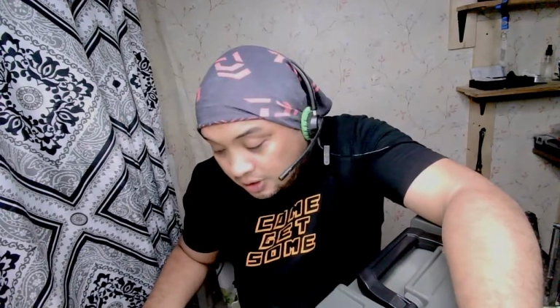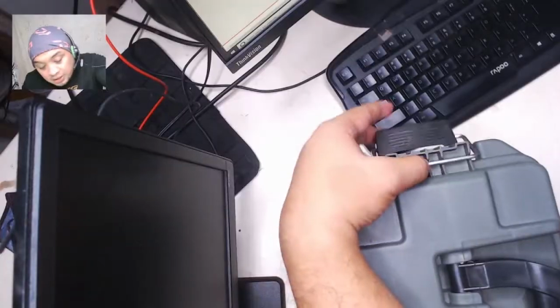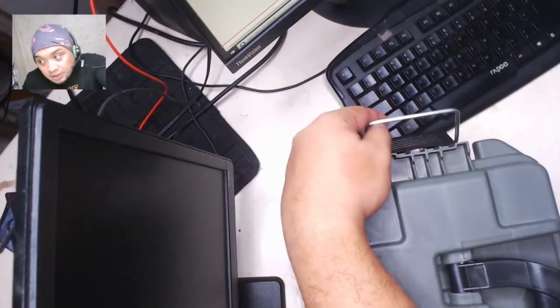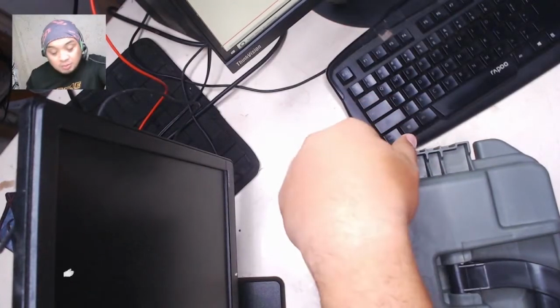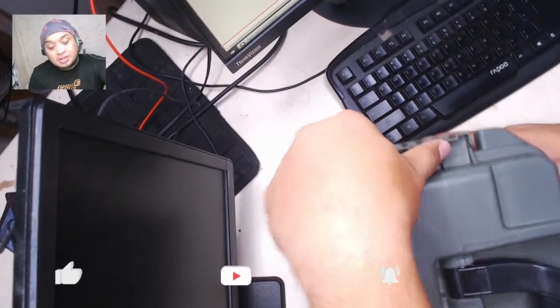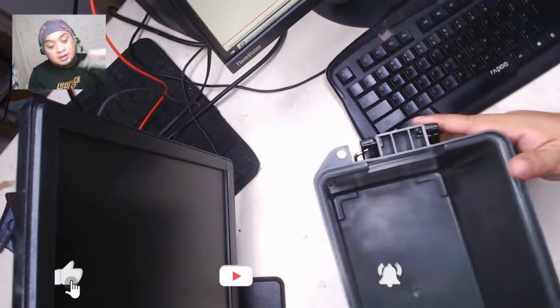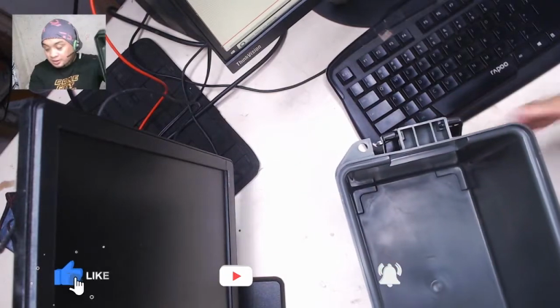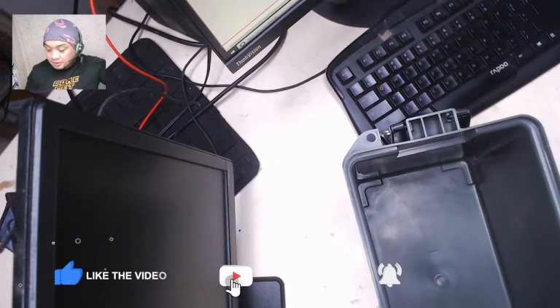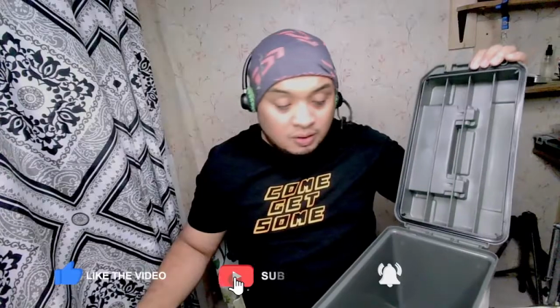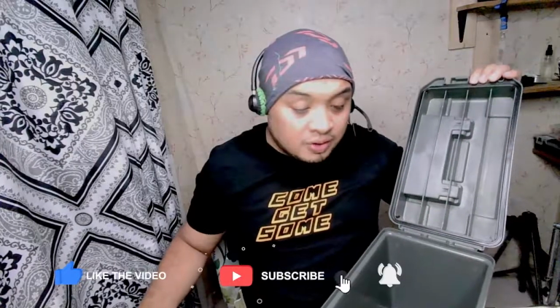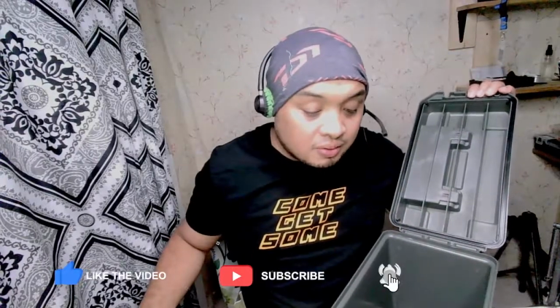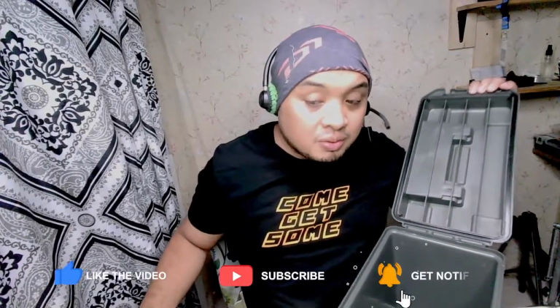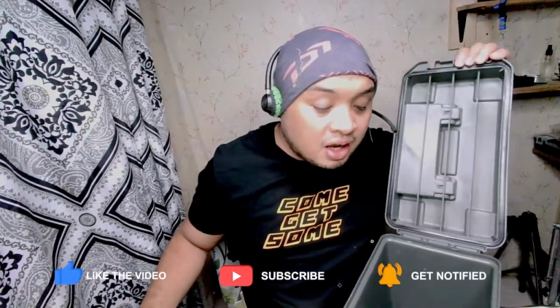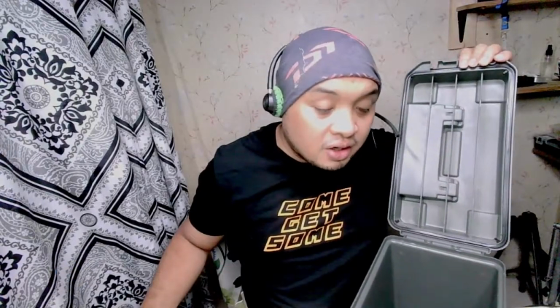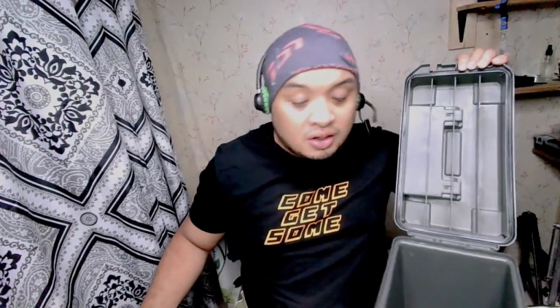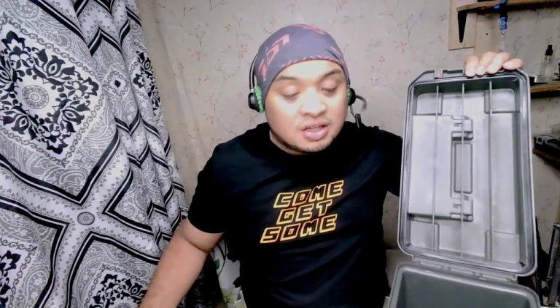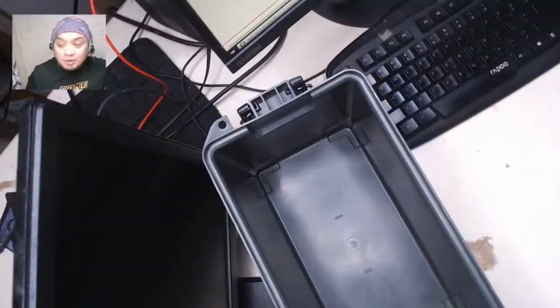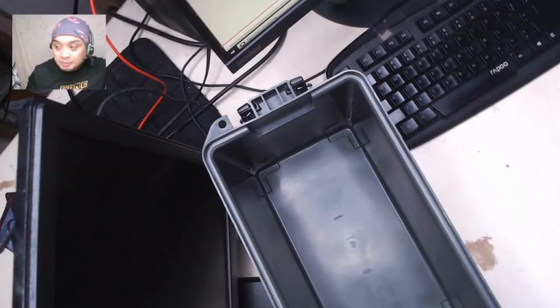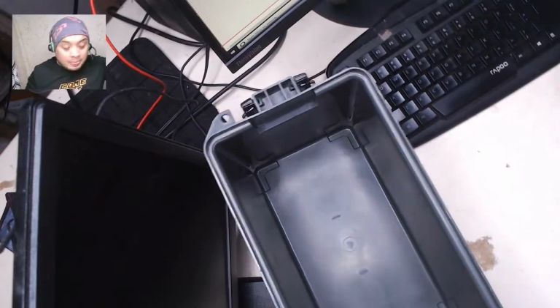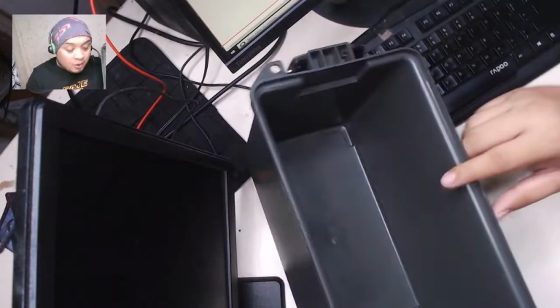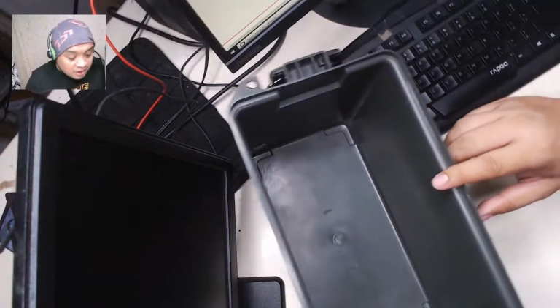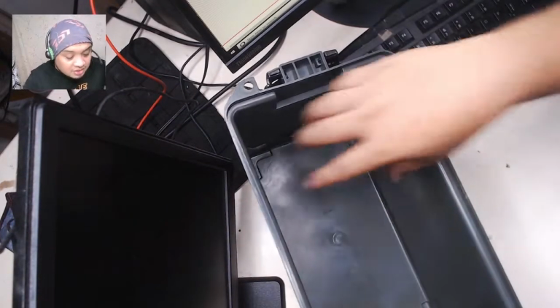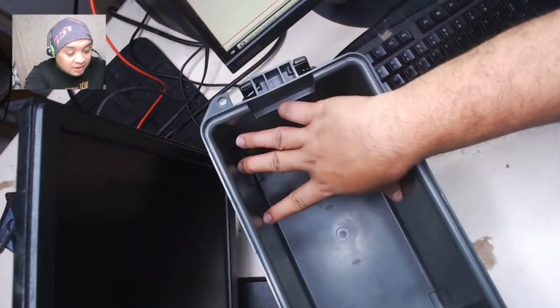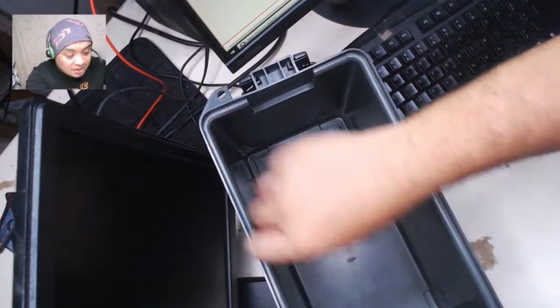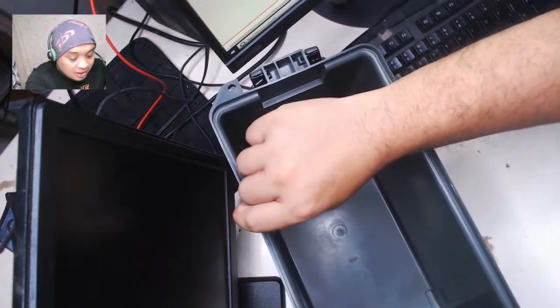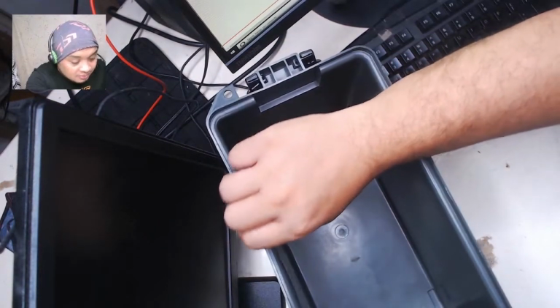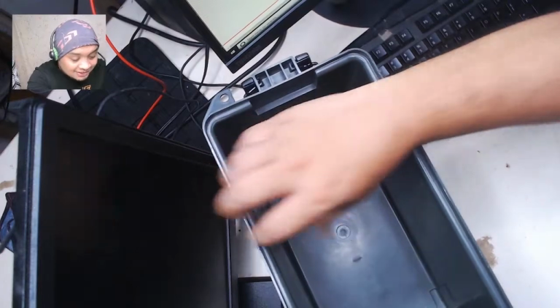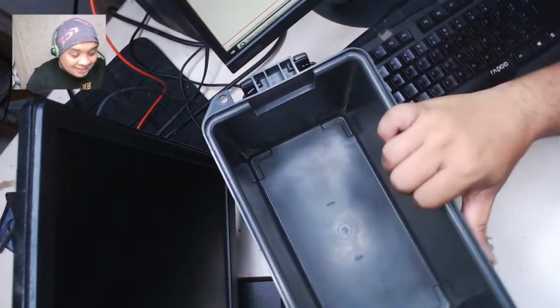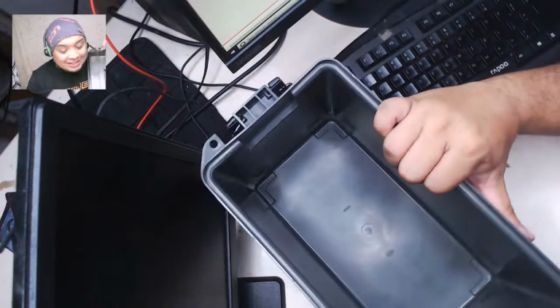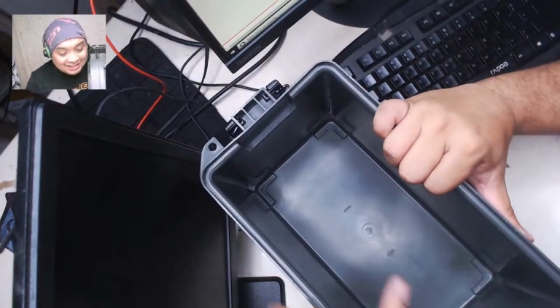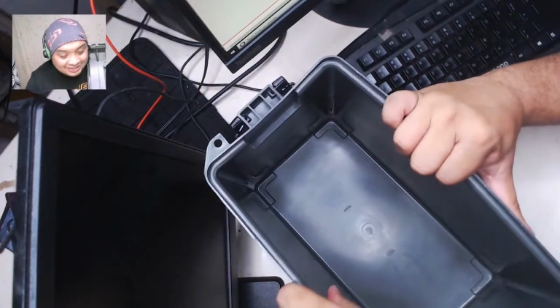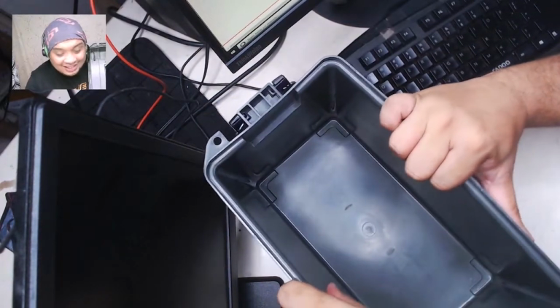Okay, let's open this here. What do we have inside? Let's take a look. The interior is not fancy at all.